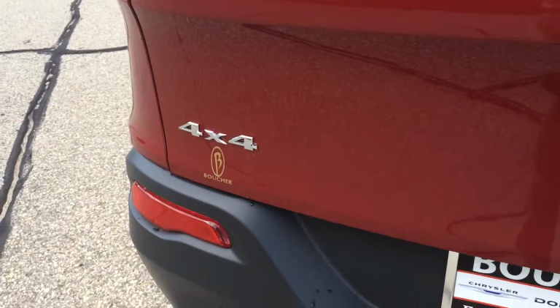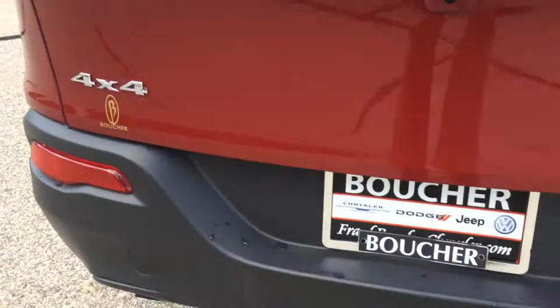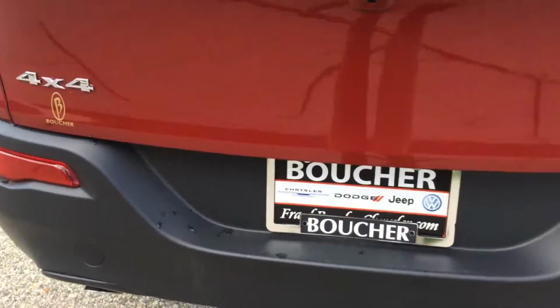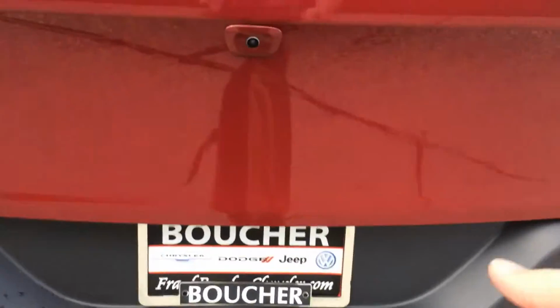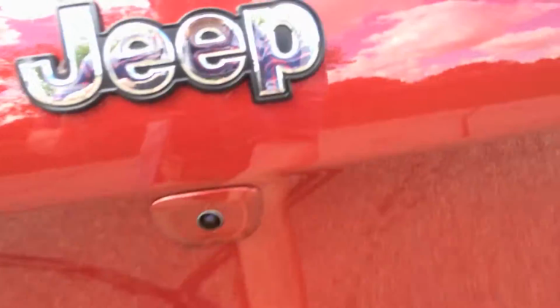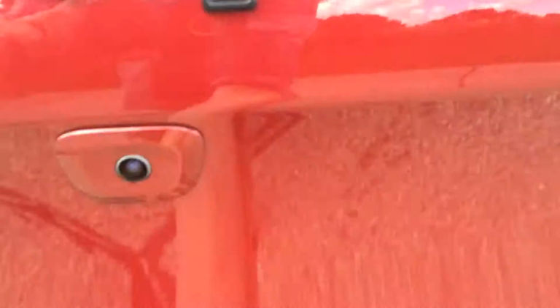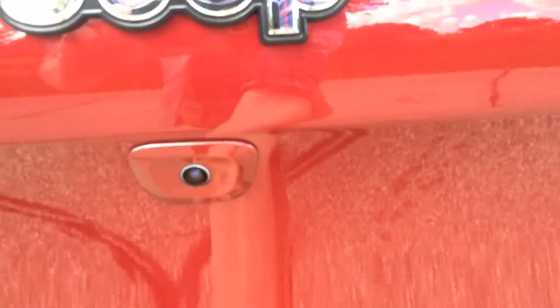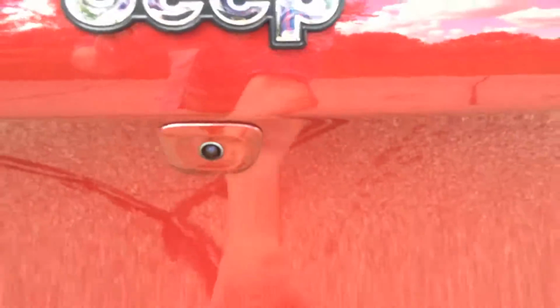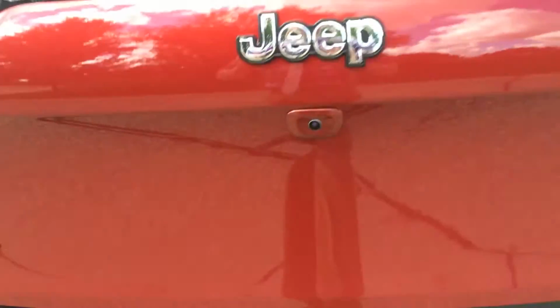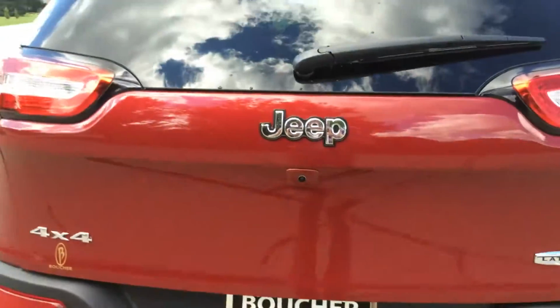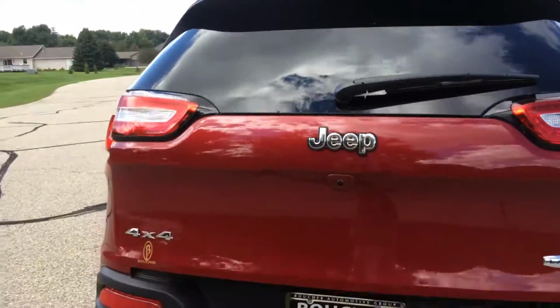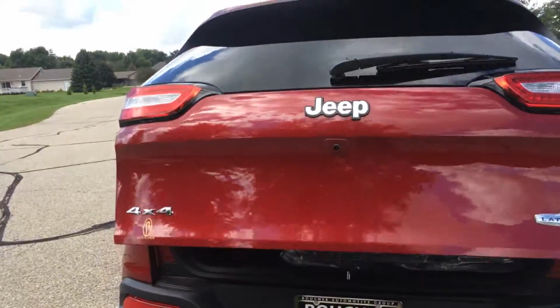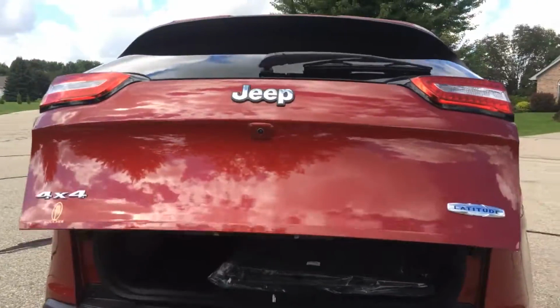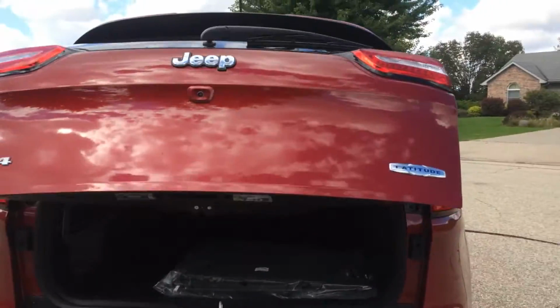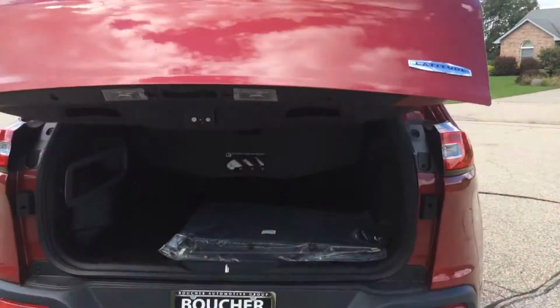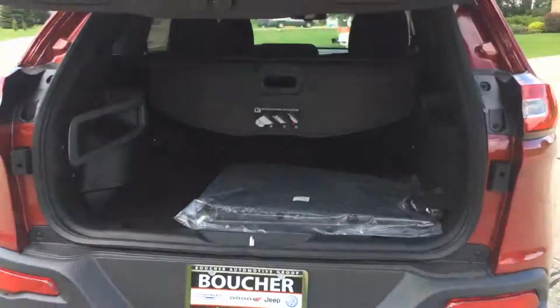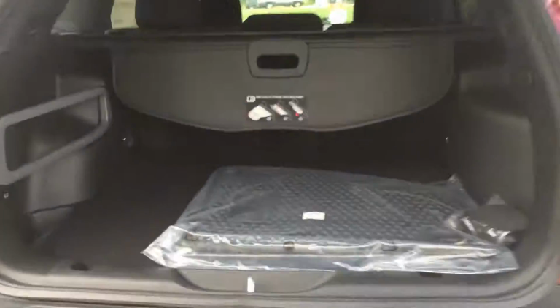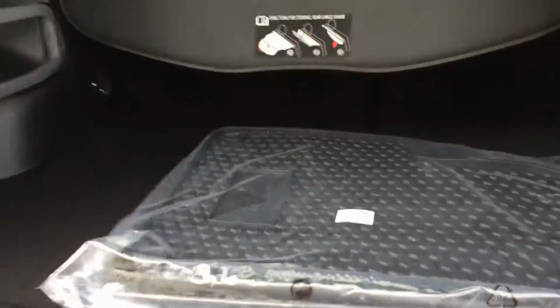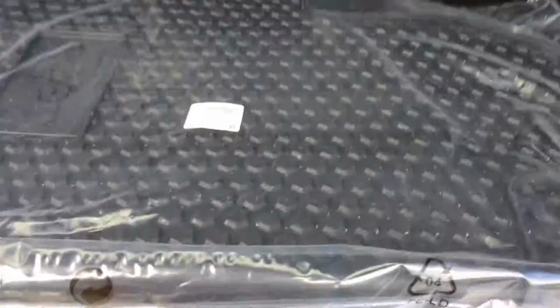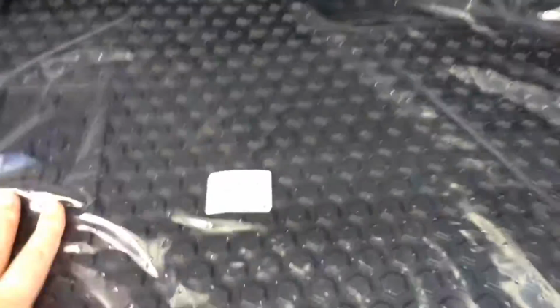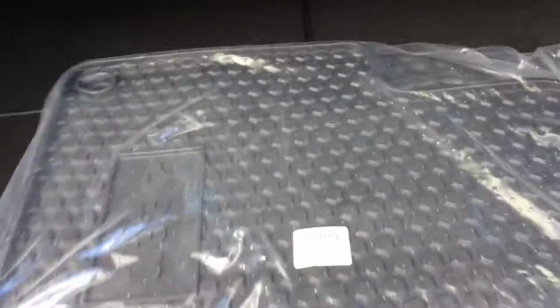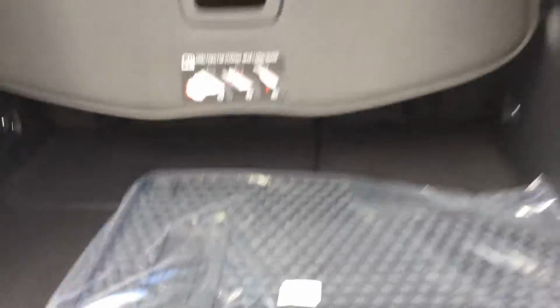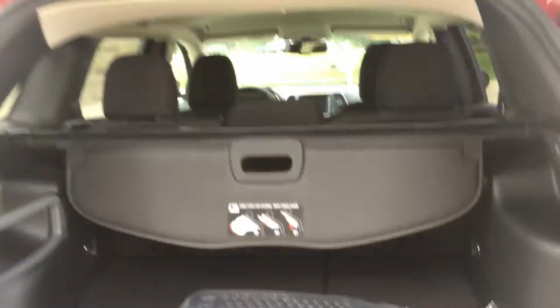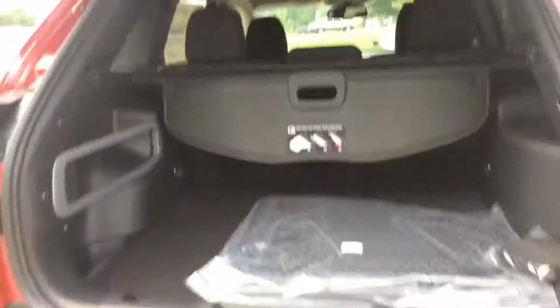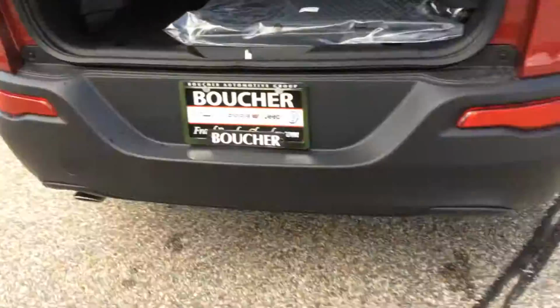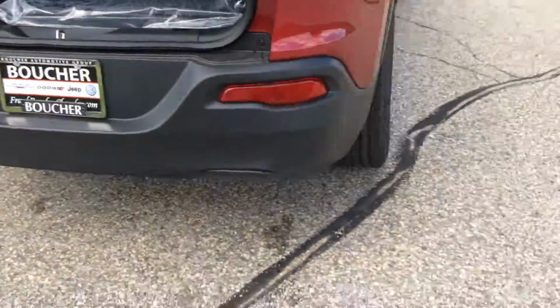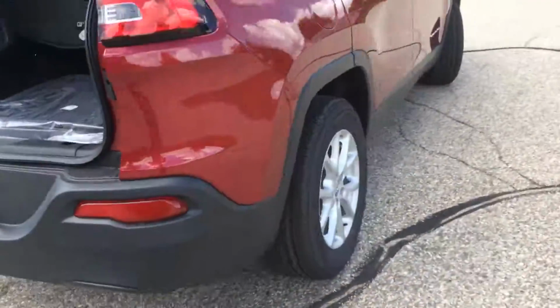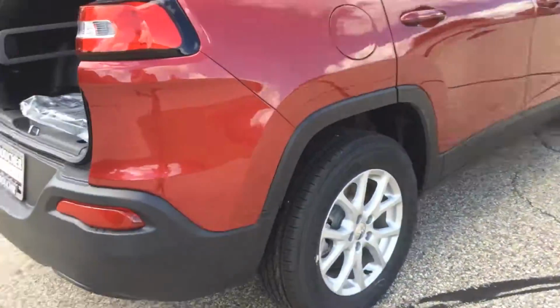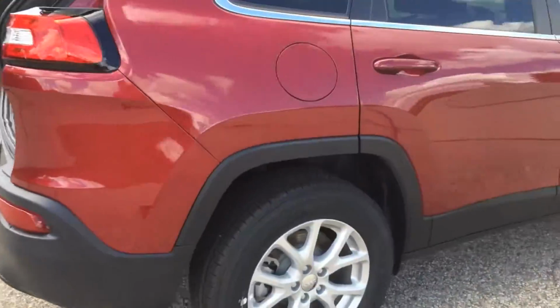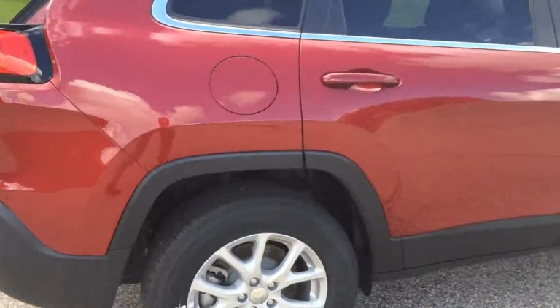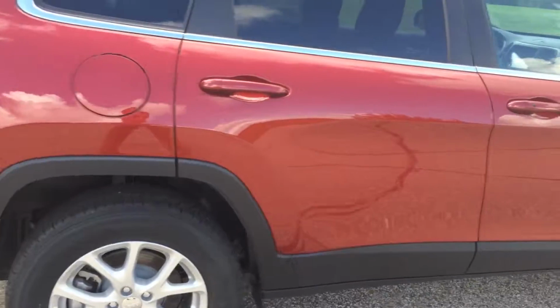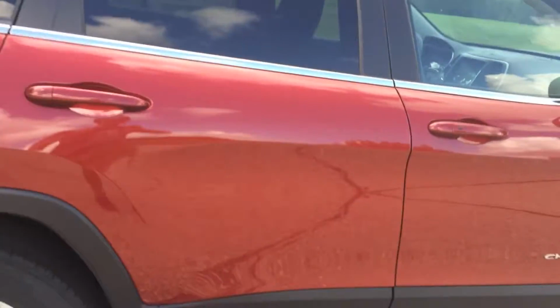This is four wheel drive, it does have a back up camera, it's also got a power lift gate with that comfort and convenience group. It has a cold weather group so you get the nice slush mats, tonneau cover, and 17 inch rims.